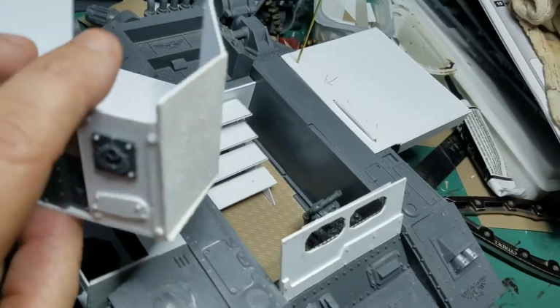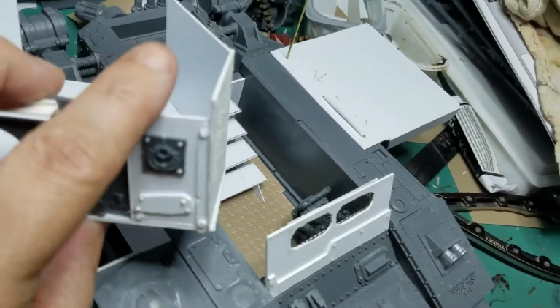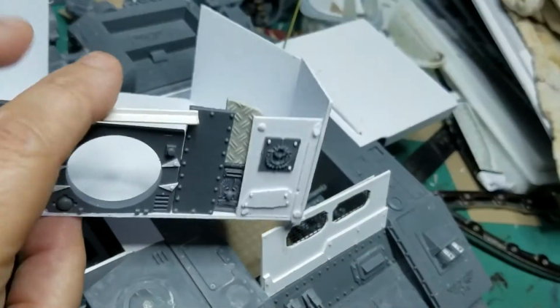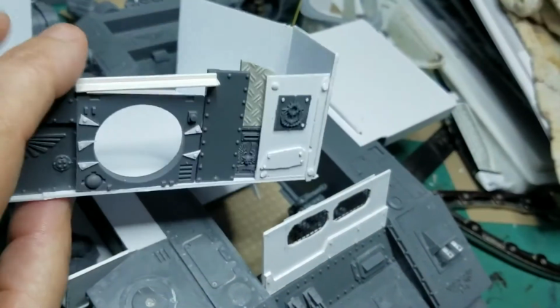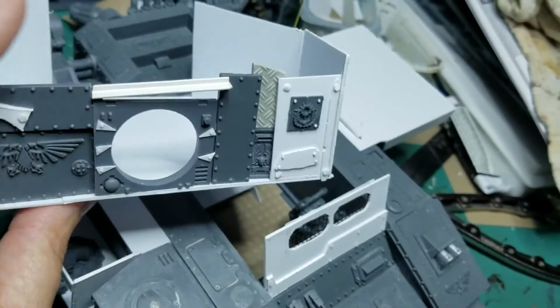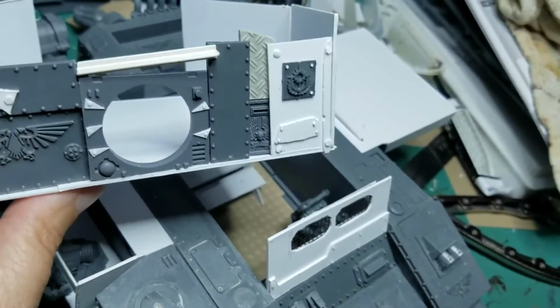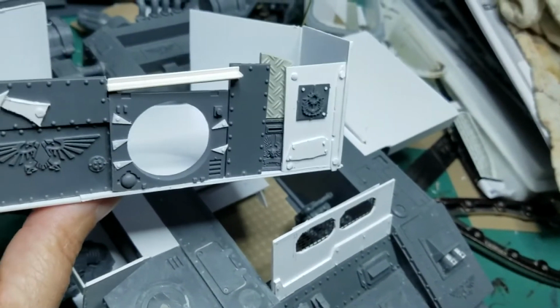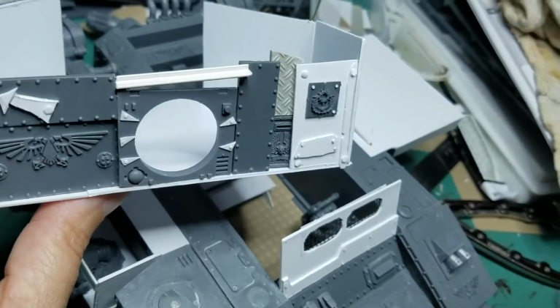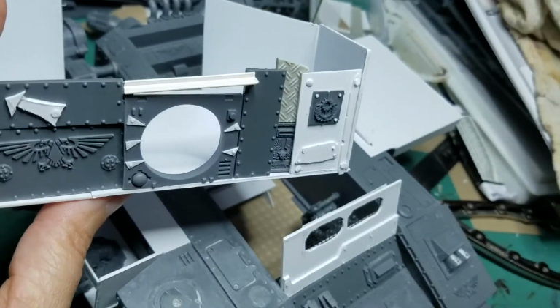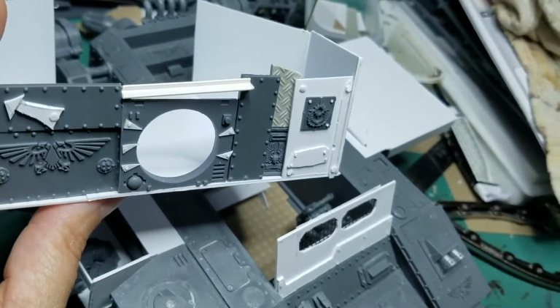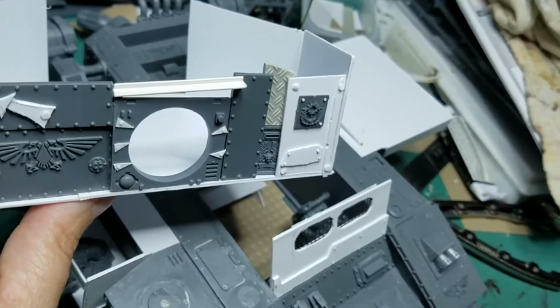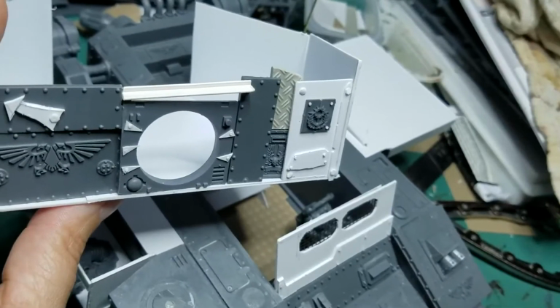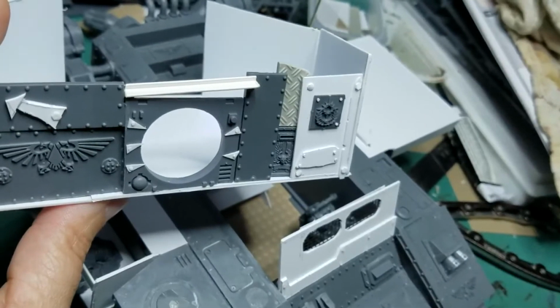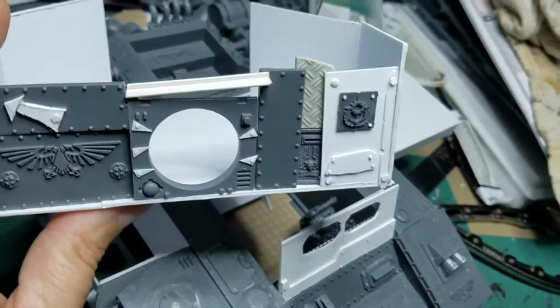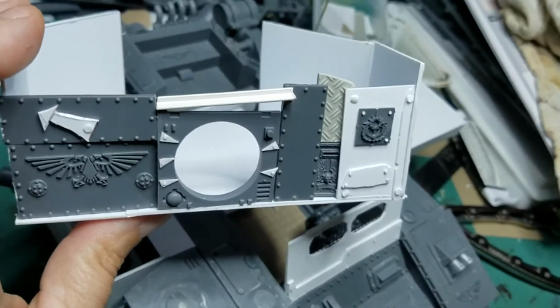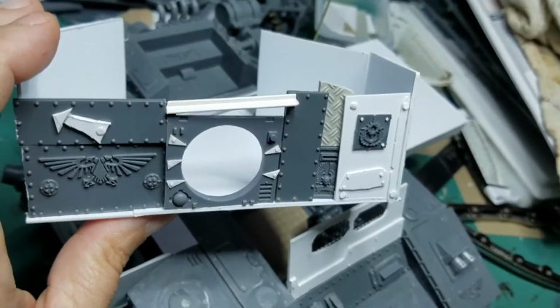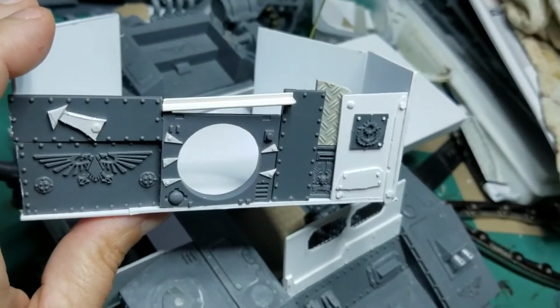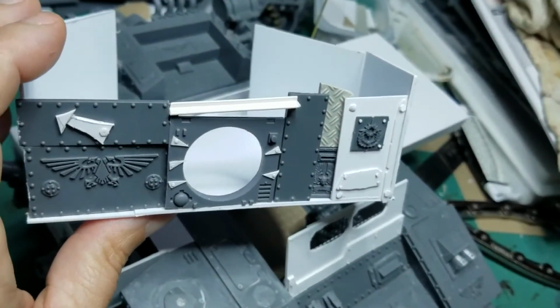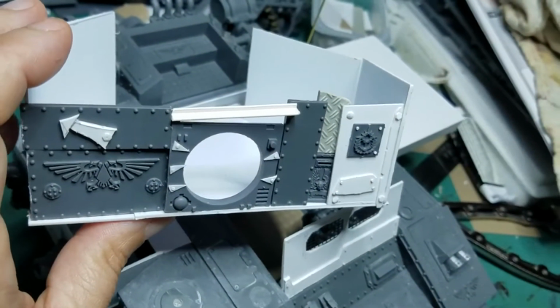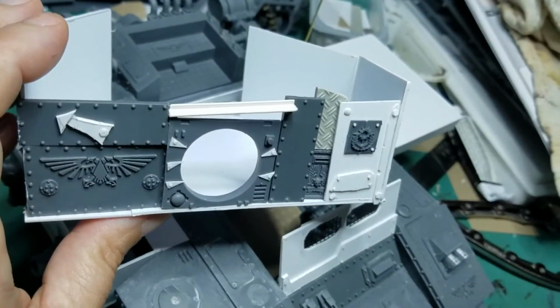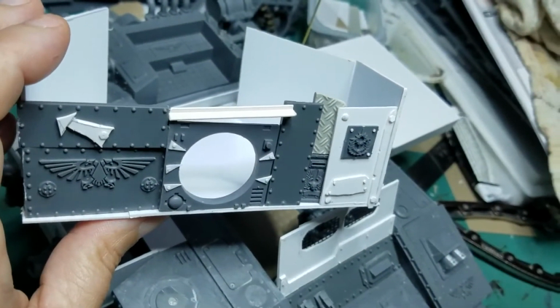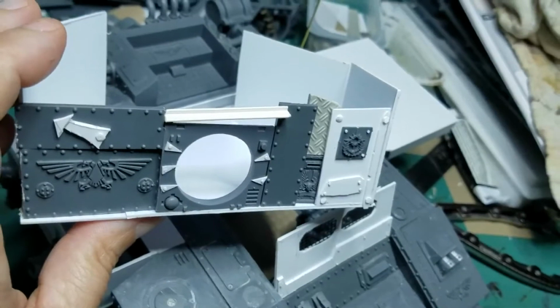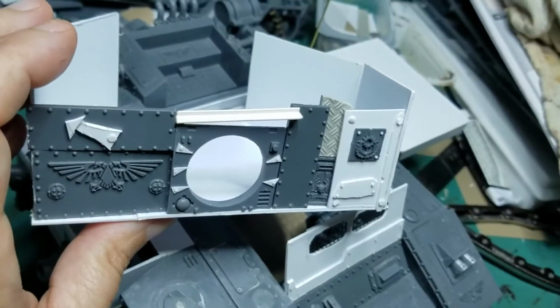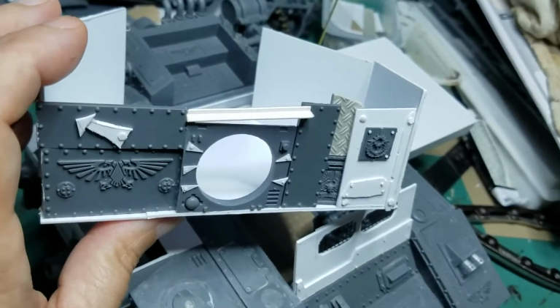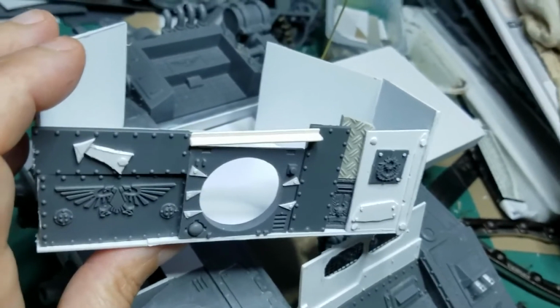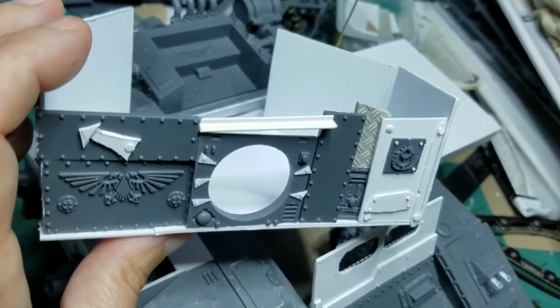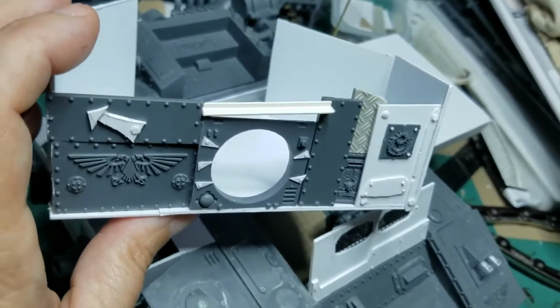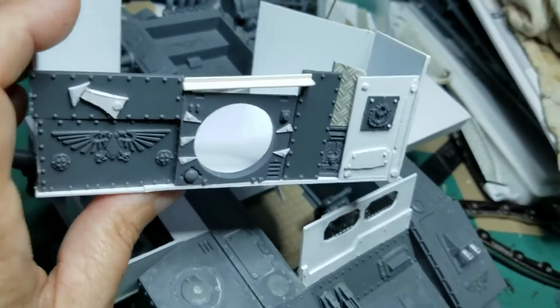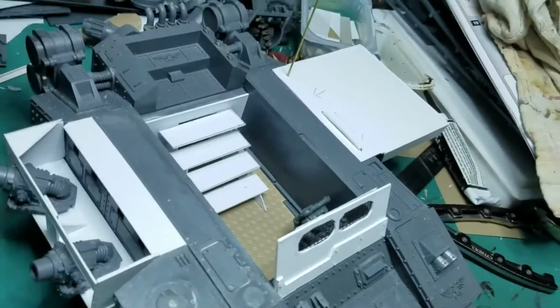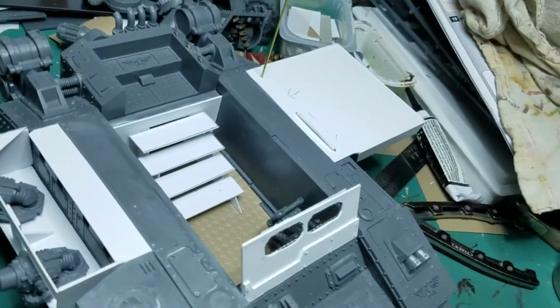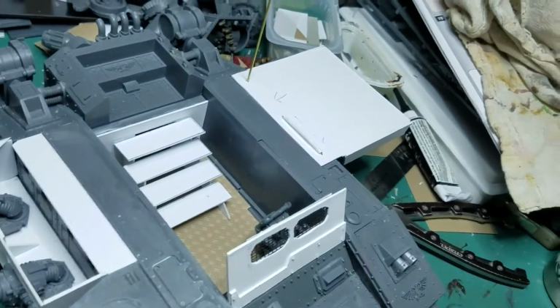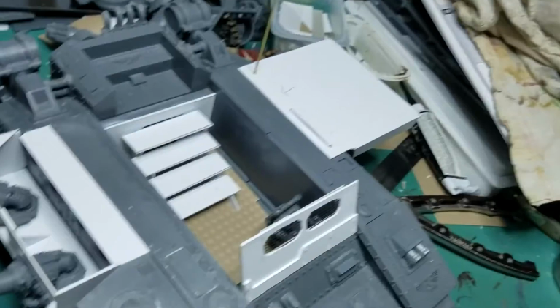The entryway into the turret will be like a little — almost a hobbit hole, actually — which is fitting since it'll probably be manned by grots.